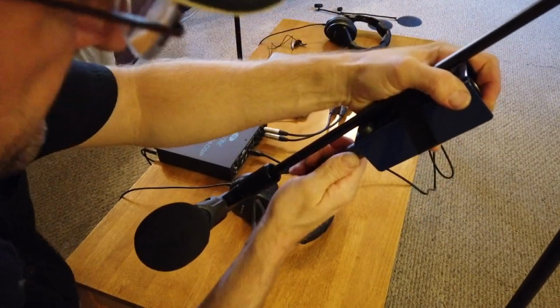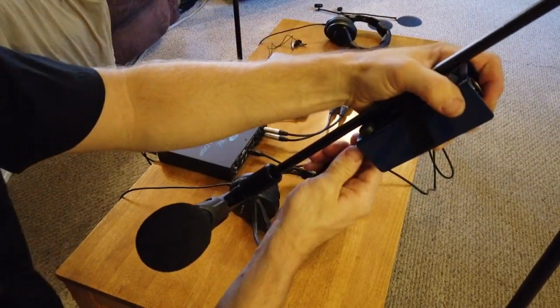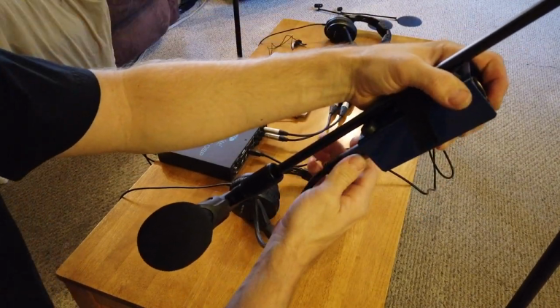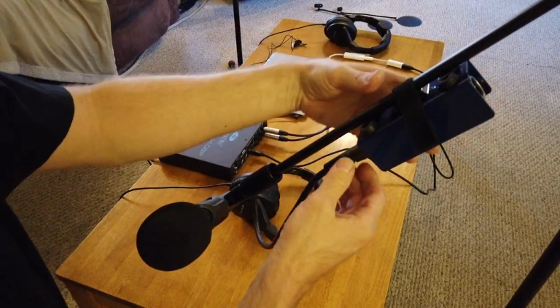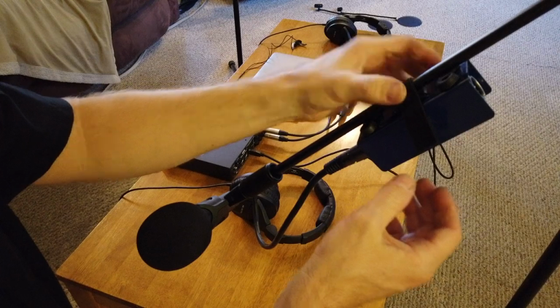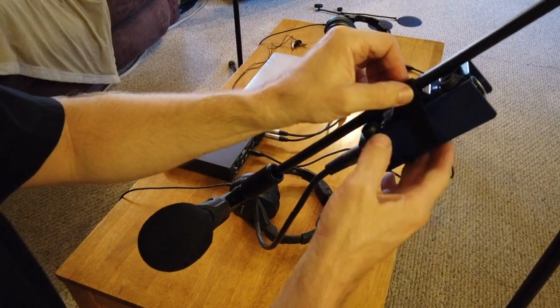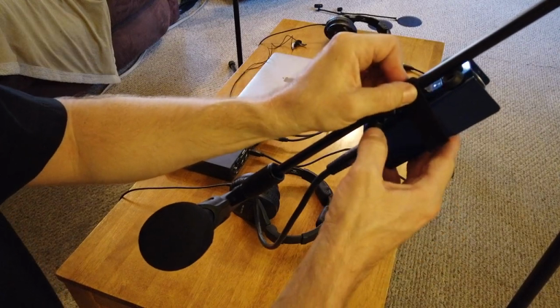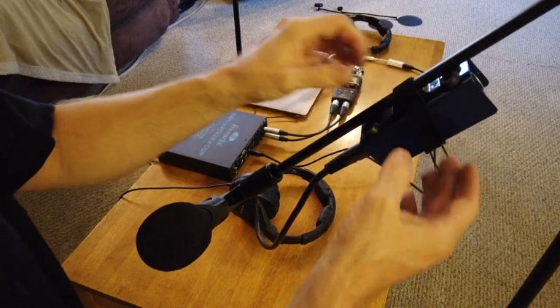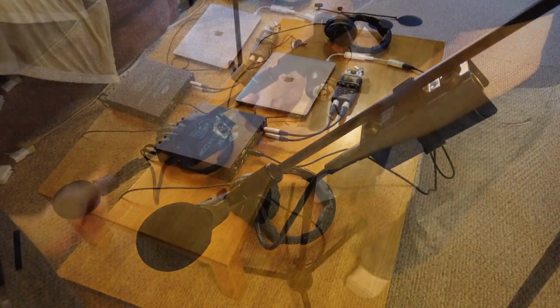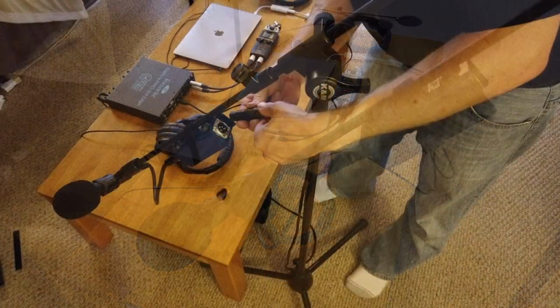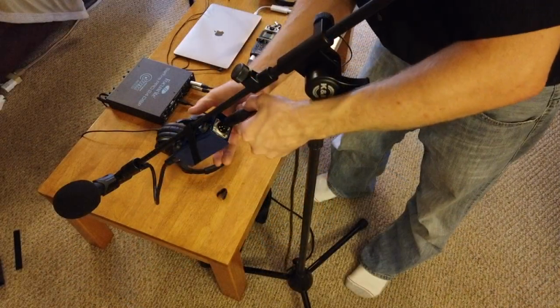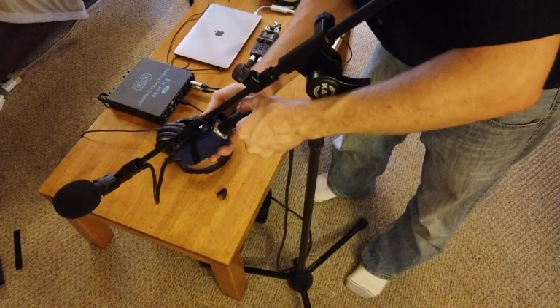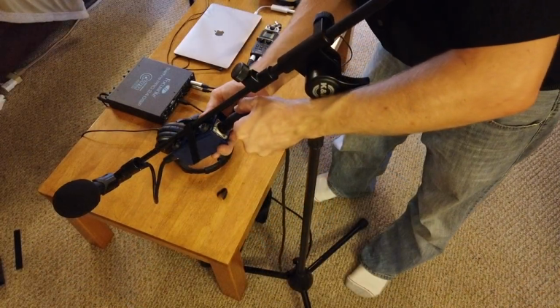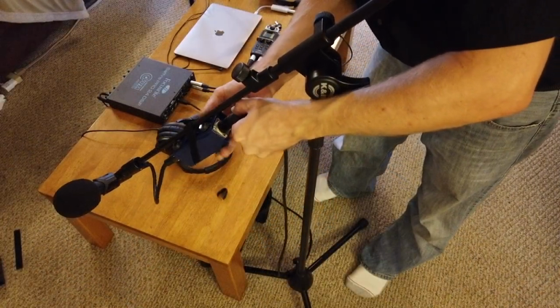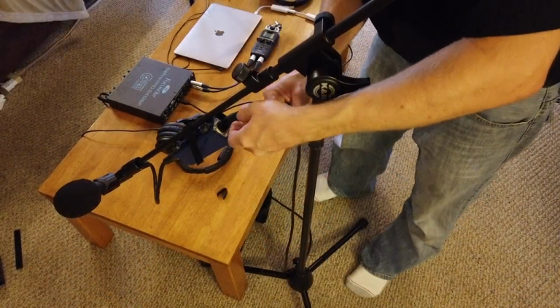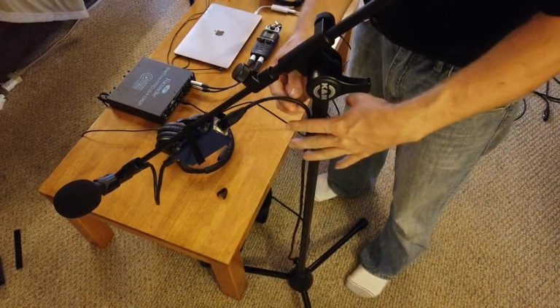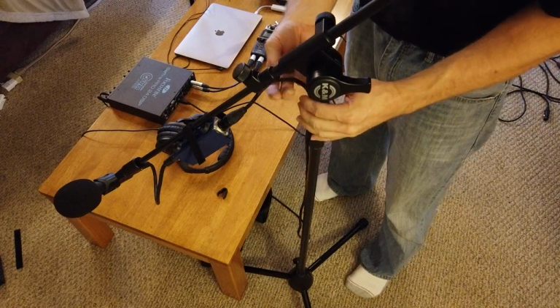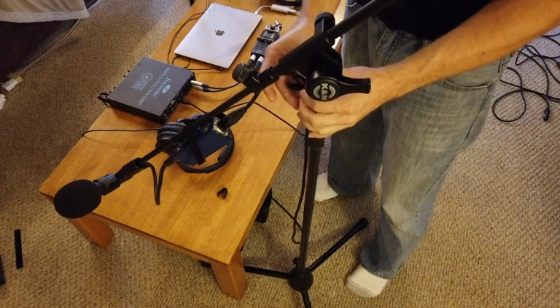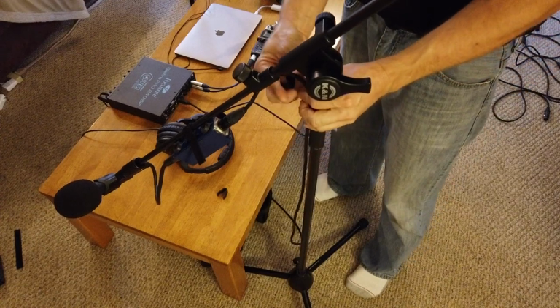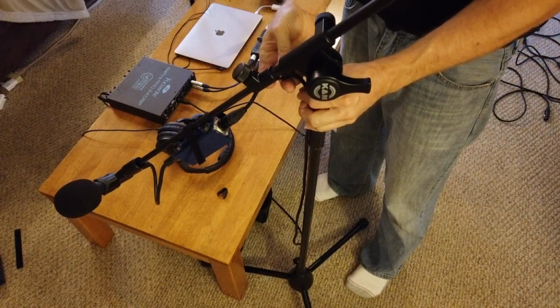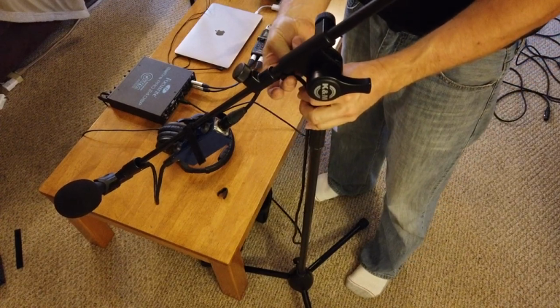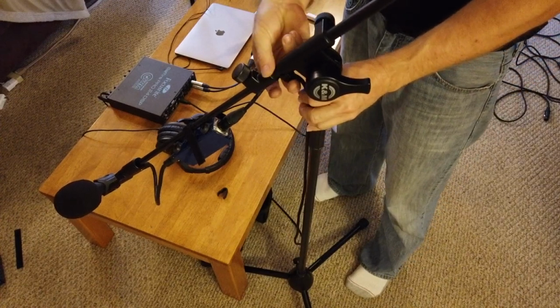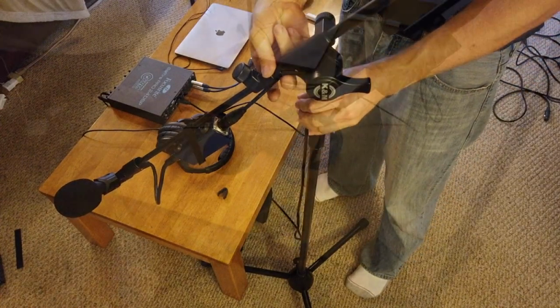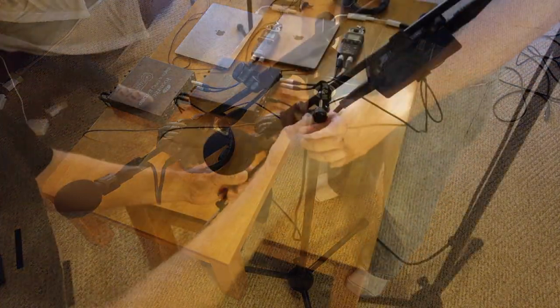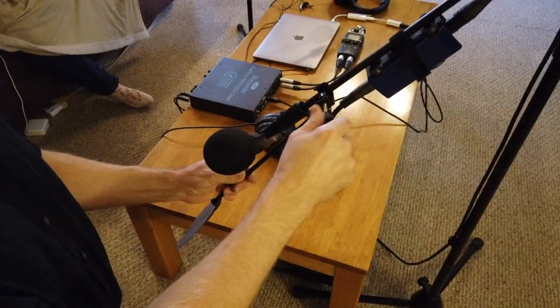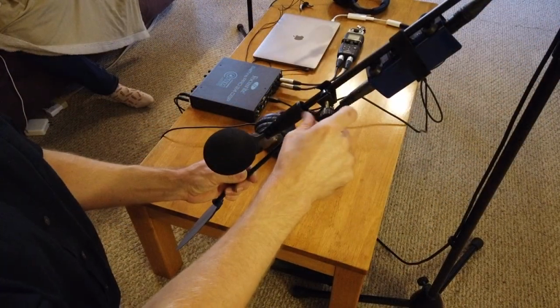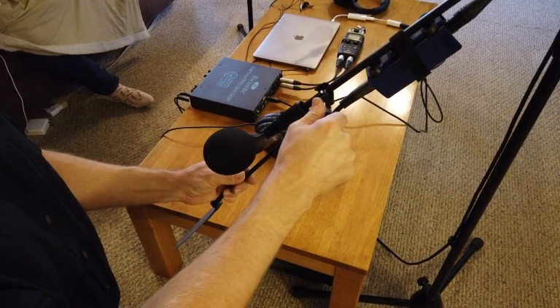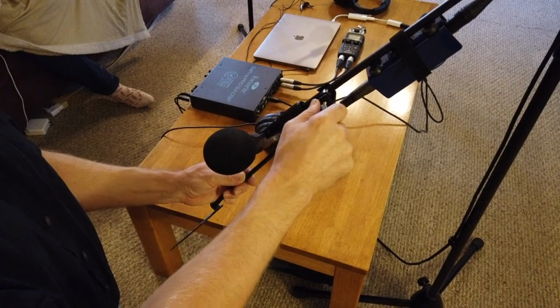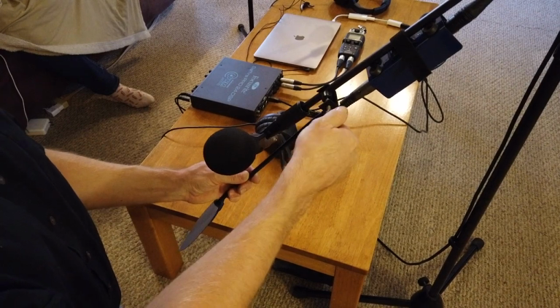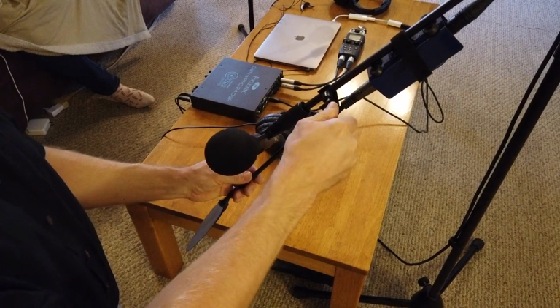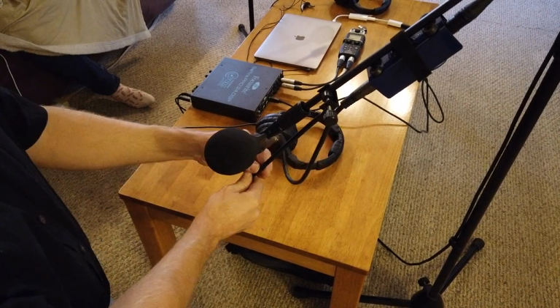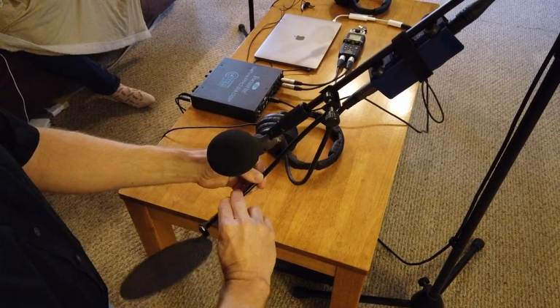The only thing in this setup that I don't have shown, that I do now use, is an acoustic curtain behind me when I record. I also have shock mounts for the microphones, and I use metal pop filters because they're durable and they're easy to clean.